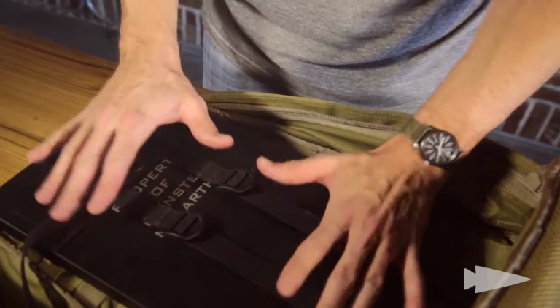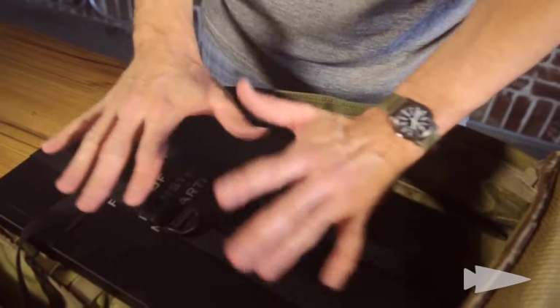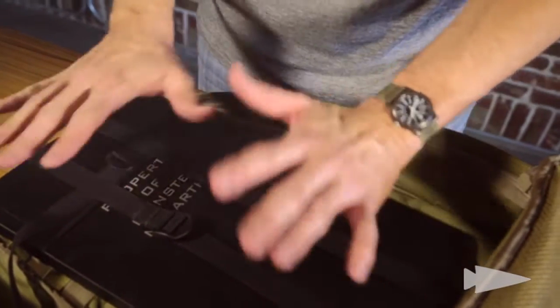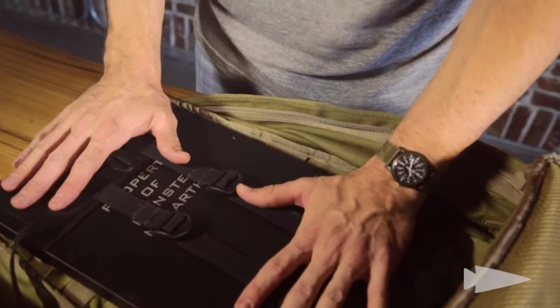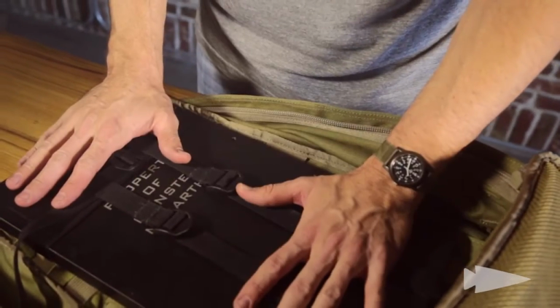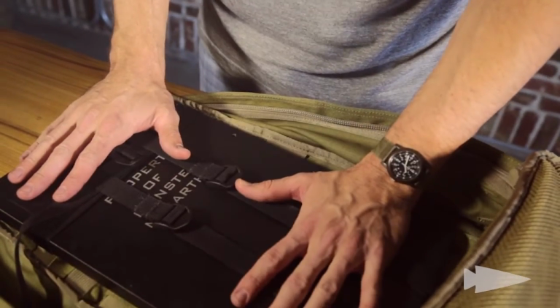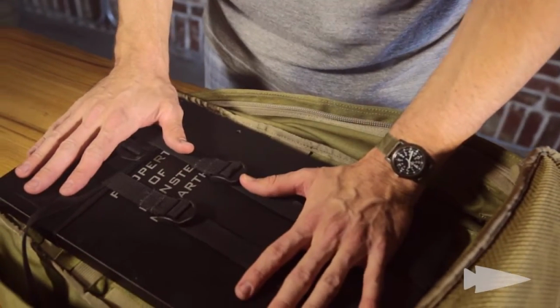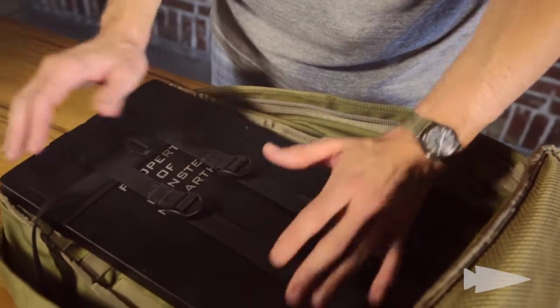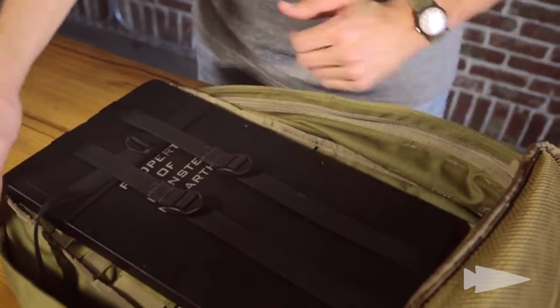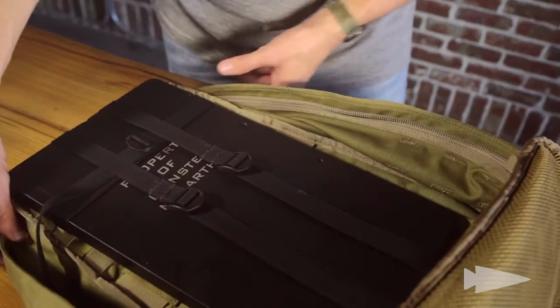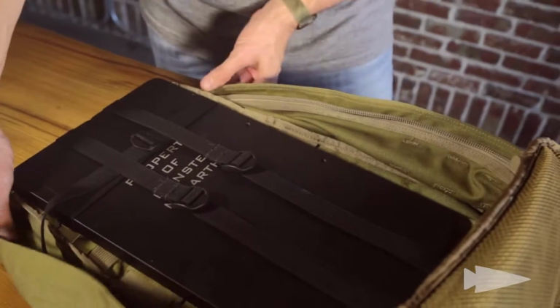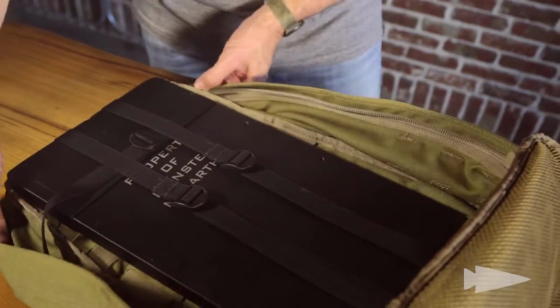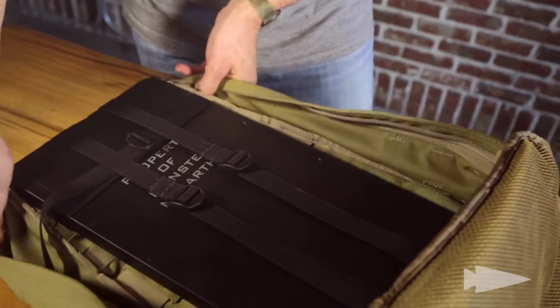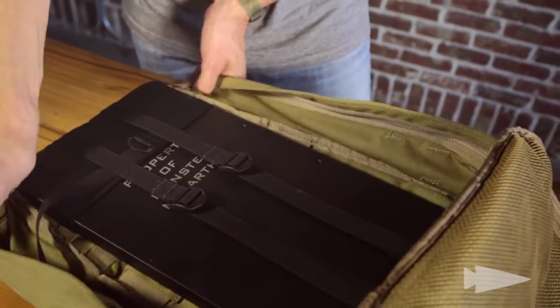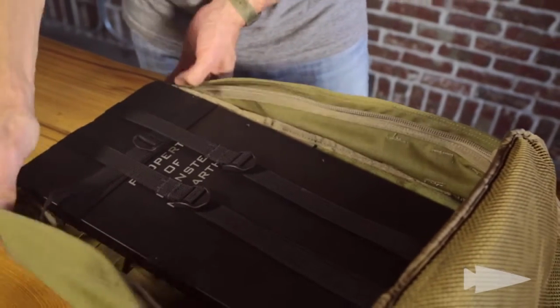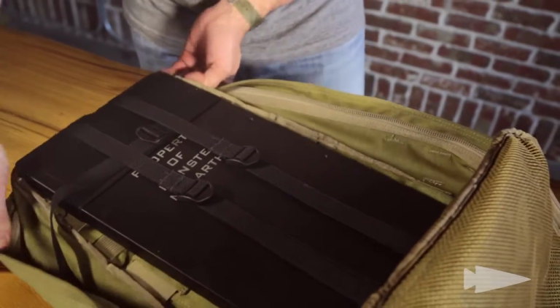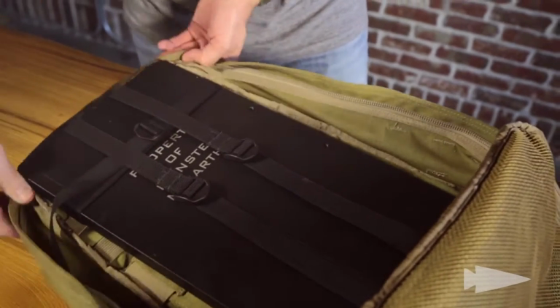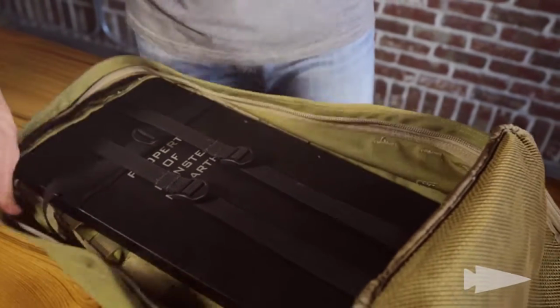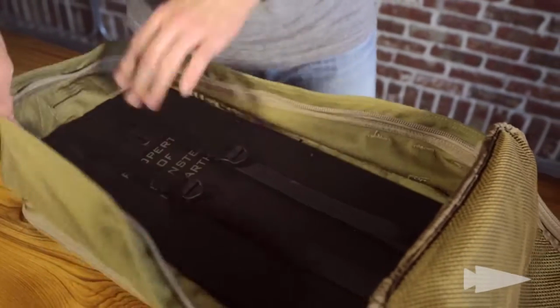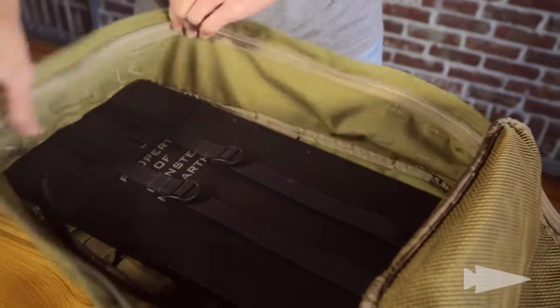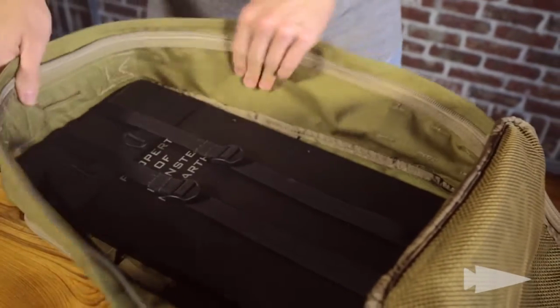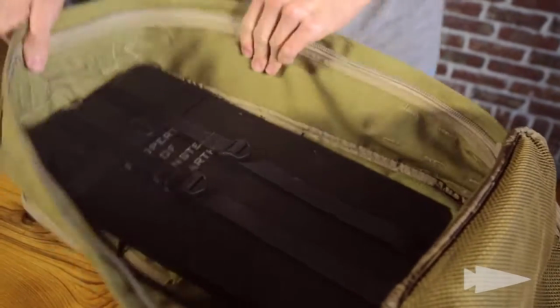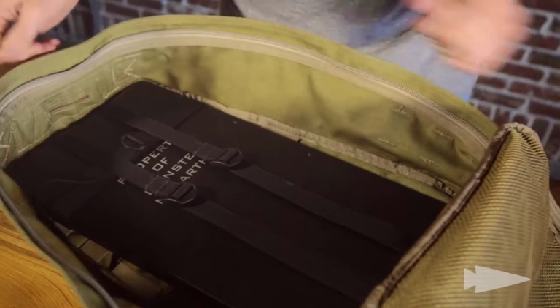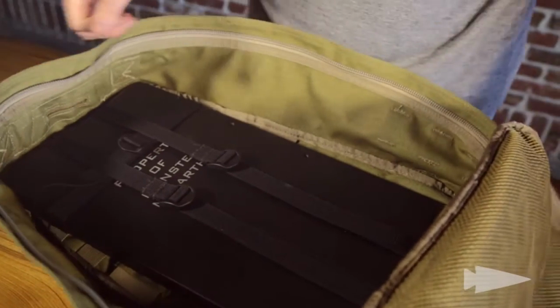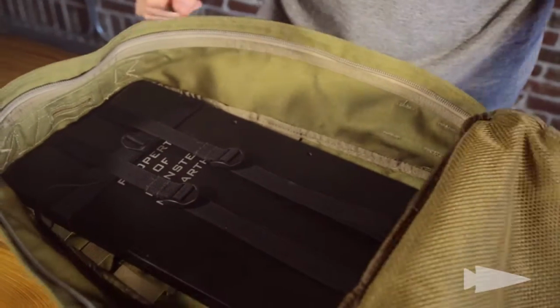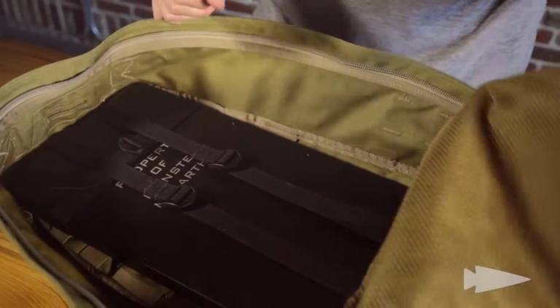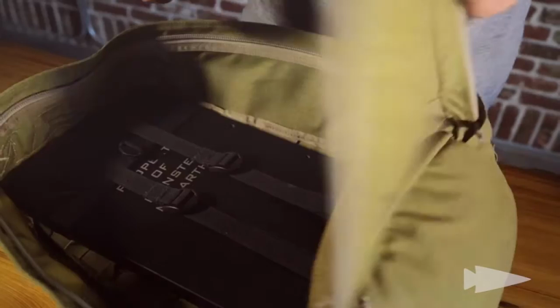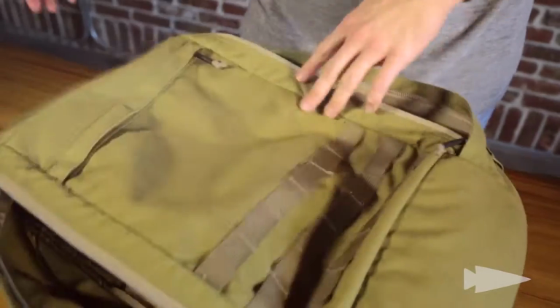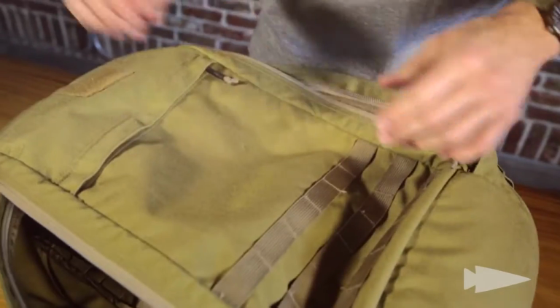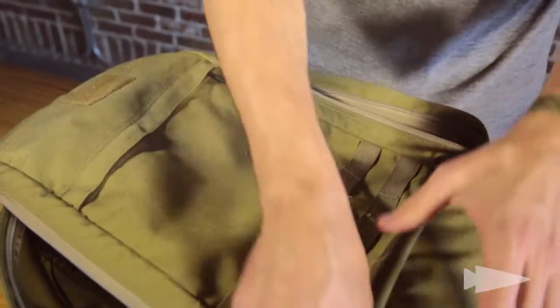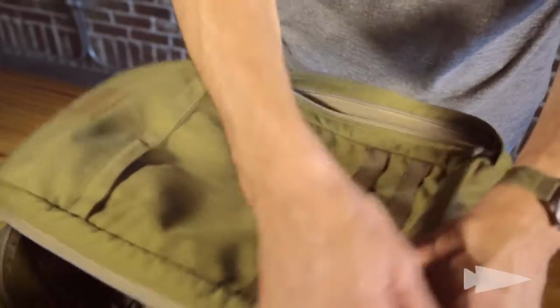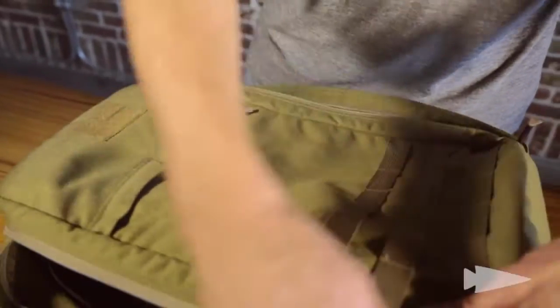It's close to your back and it's not going anywhere. So when you ruck it, it's very close. You just zip it up and you're good to go.